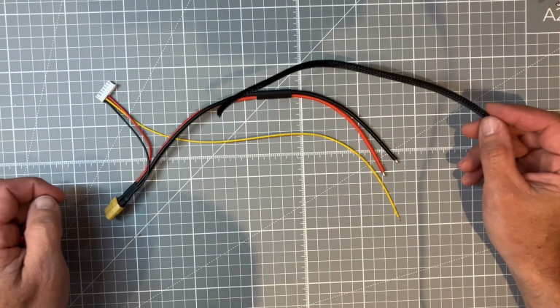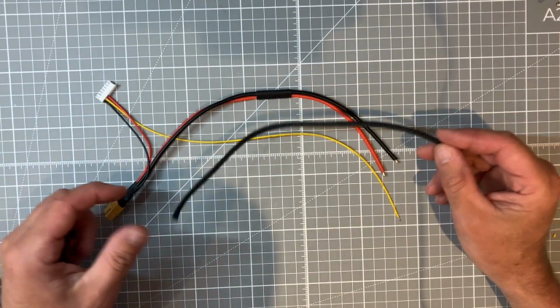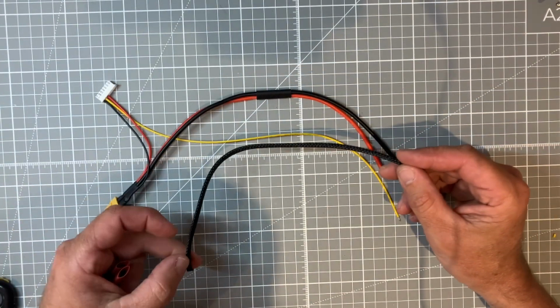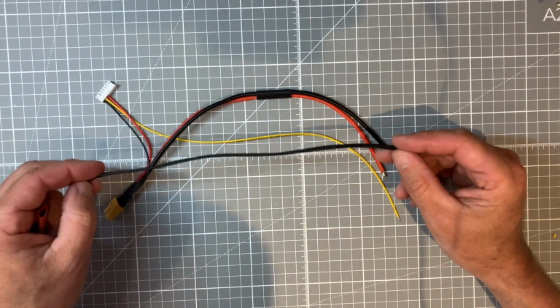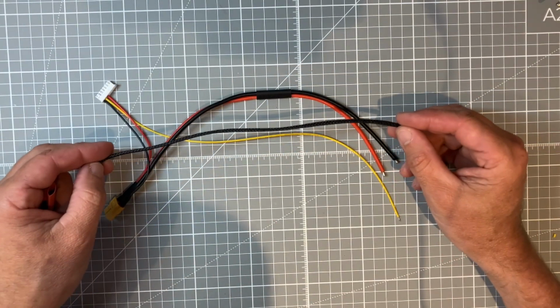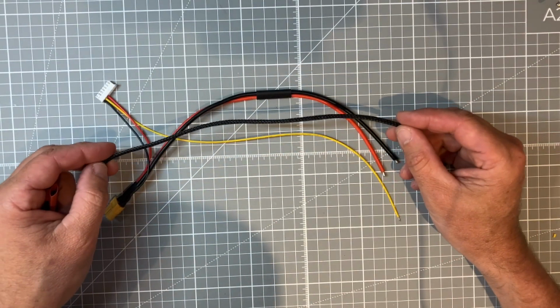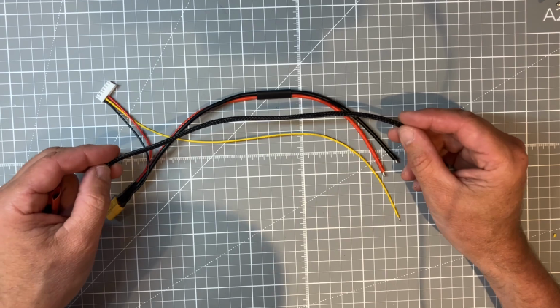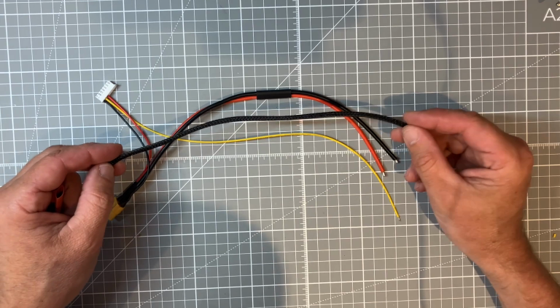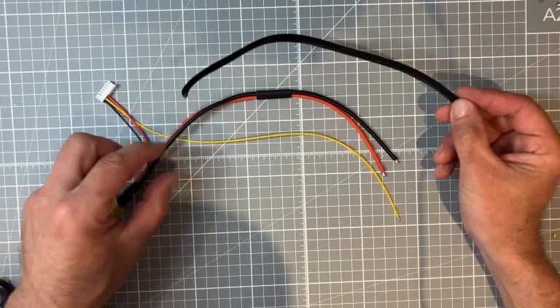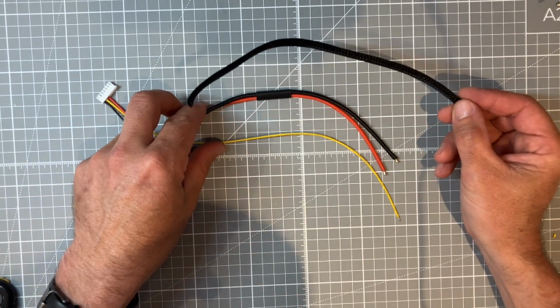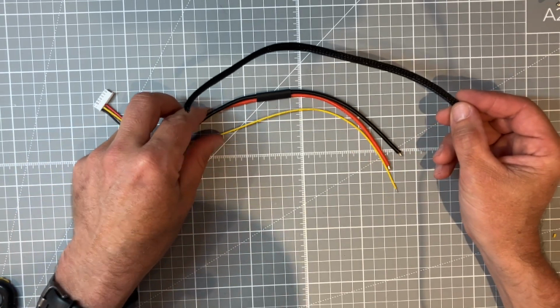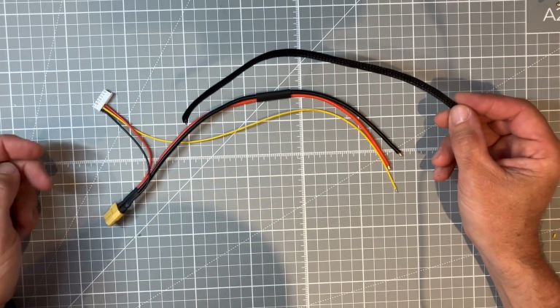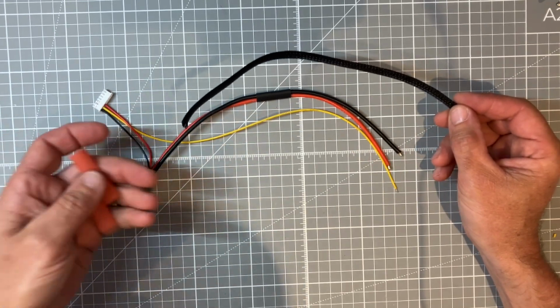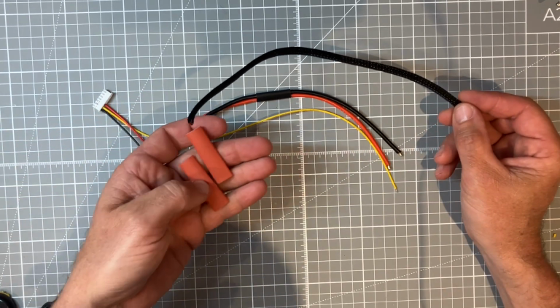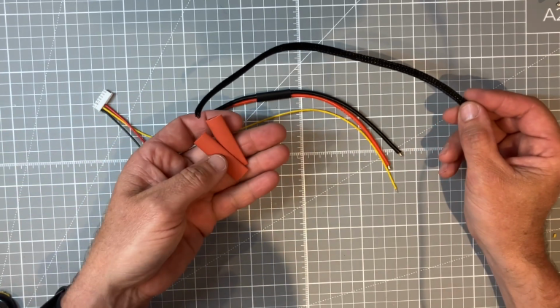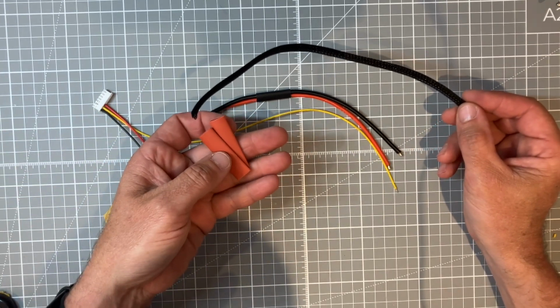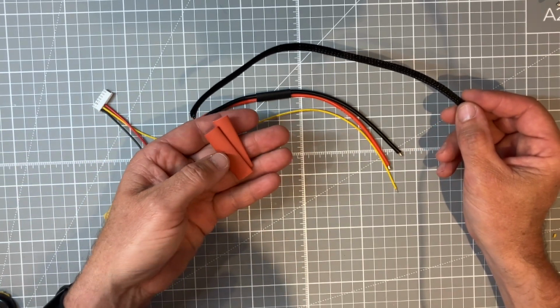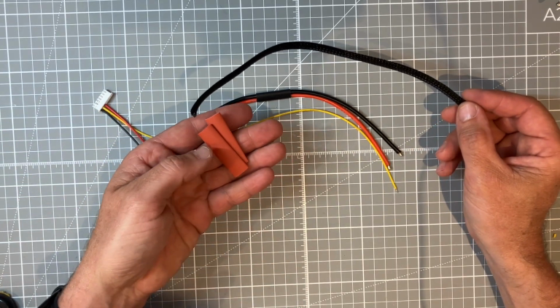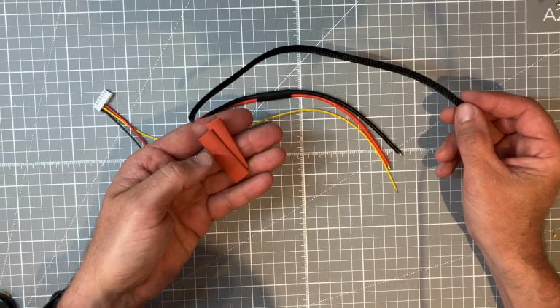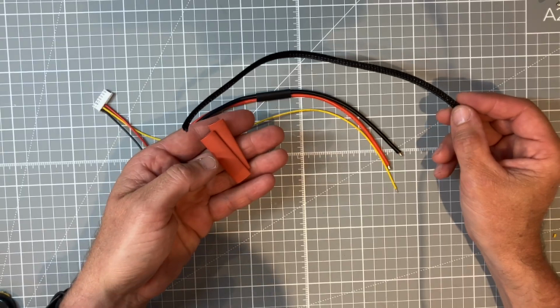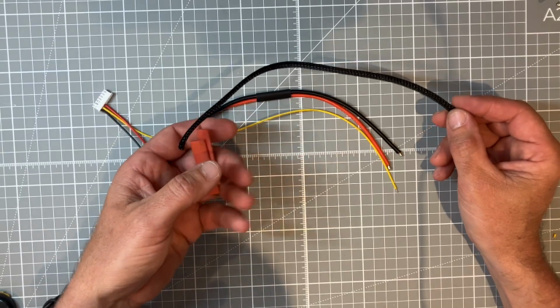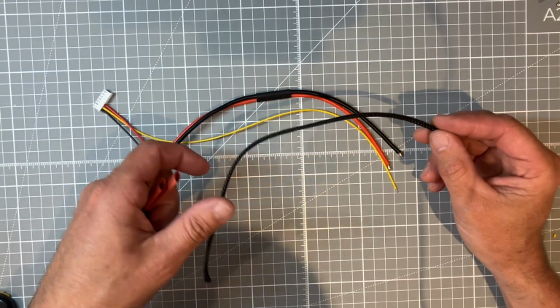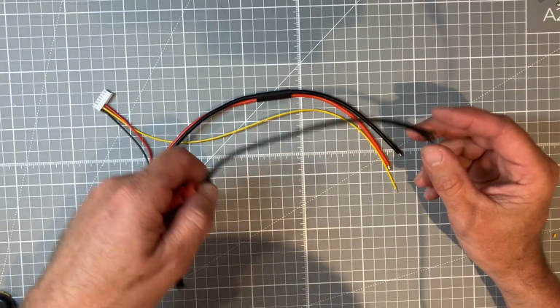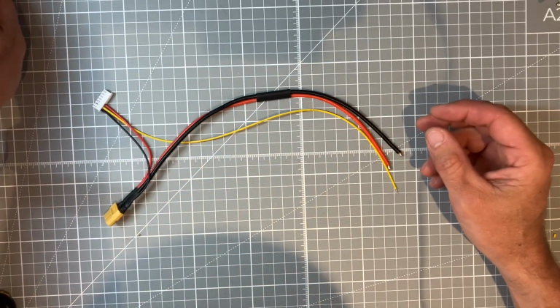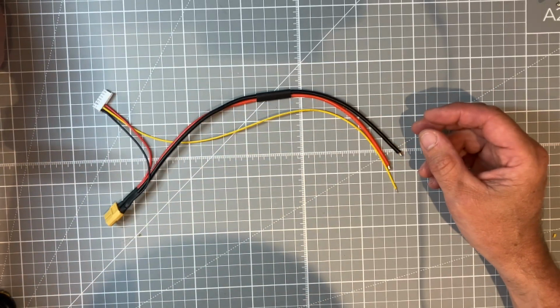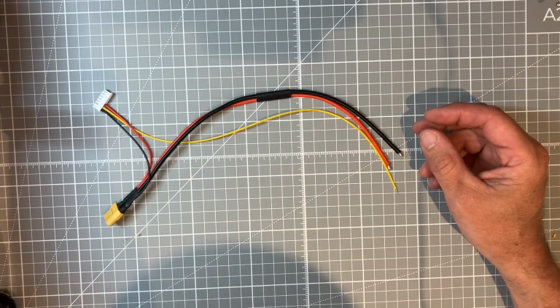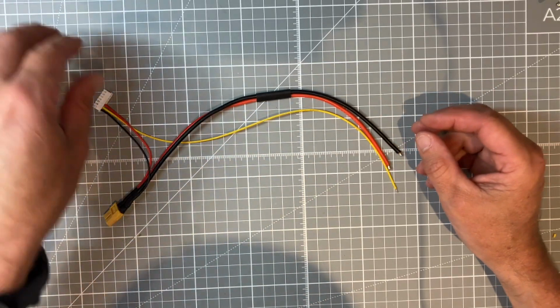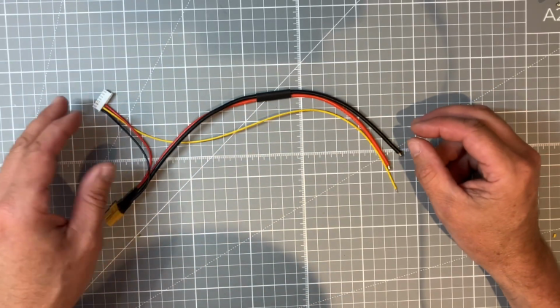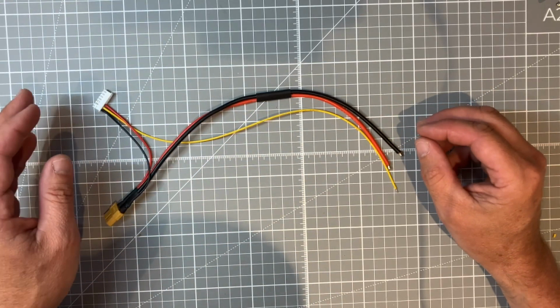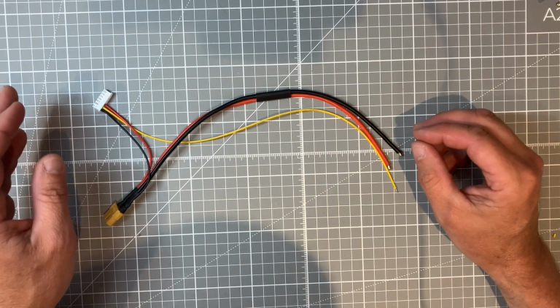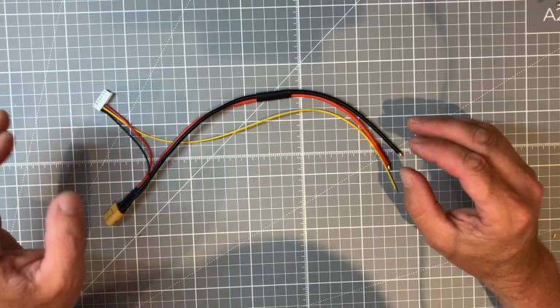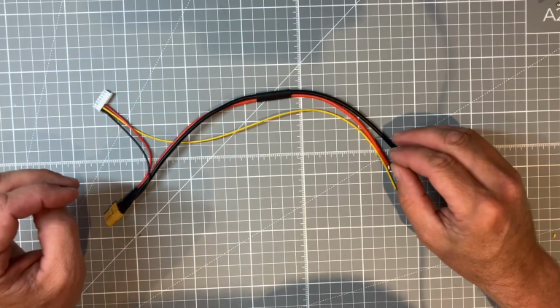Now is the point where we can use our braided sleeve to tidy all the wires up — just slide it over the three wires and then secure it in place at either end with some more heat shrink. For the purposes of this video so that you can see the wires clearly I will leave it off.